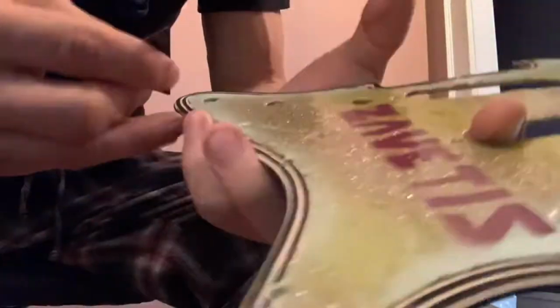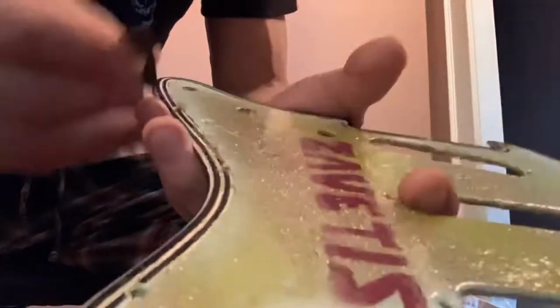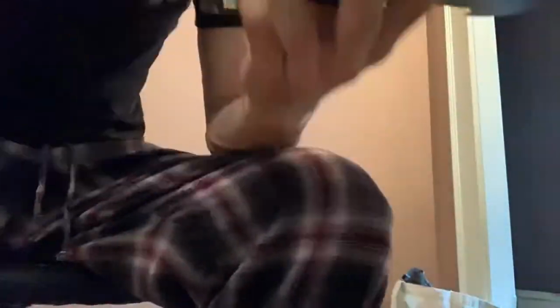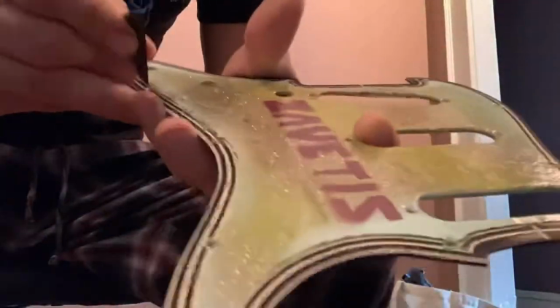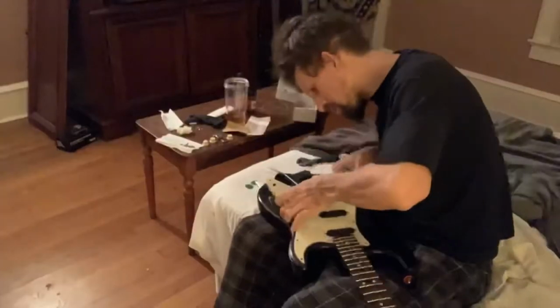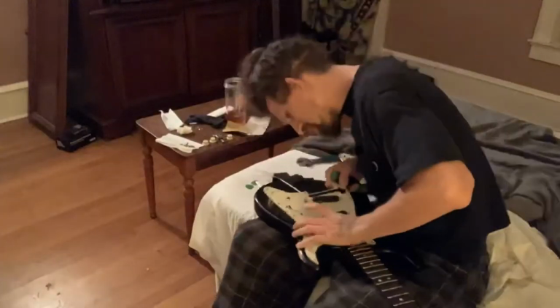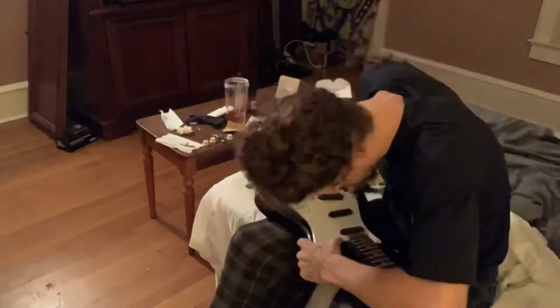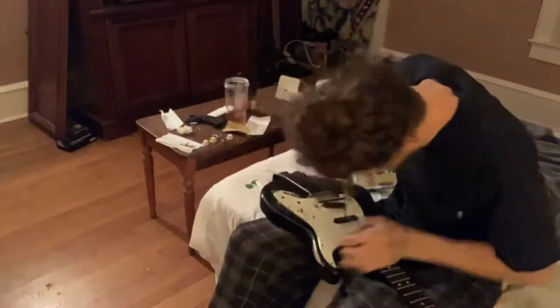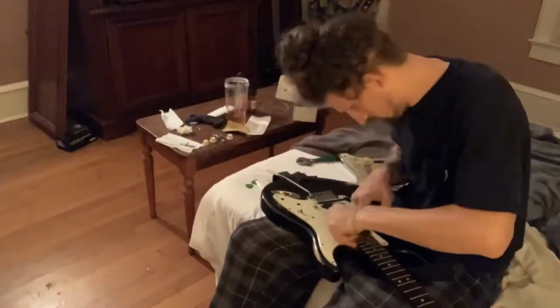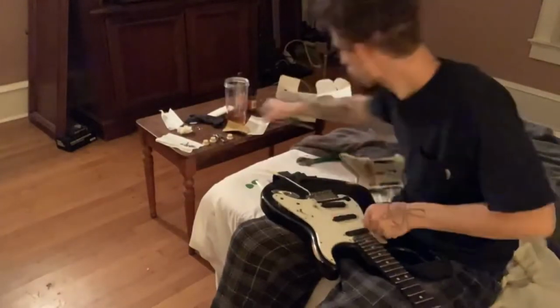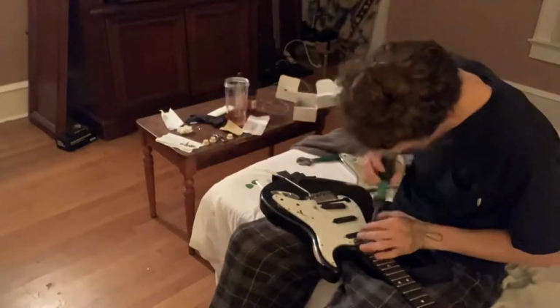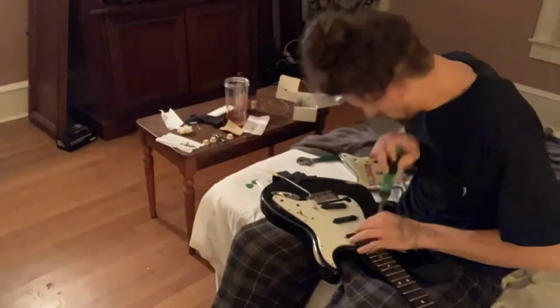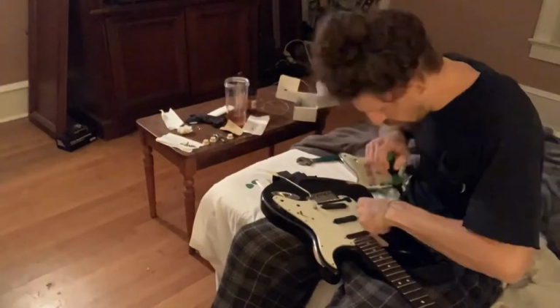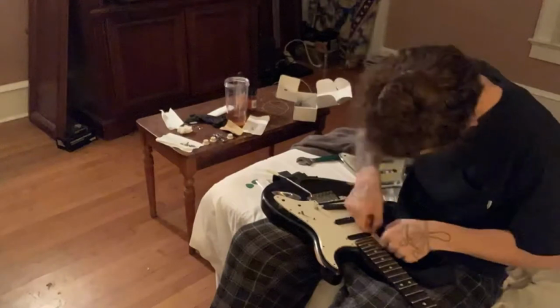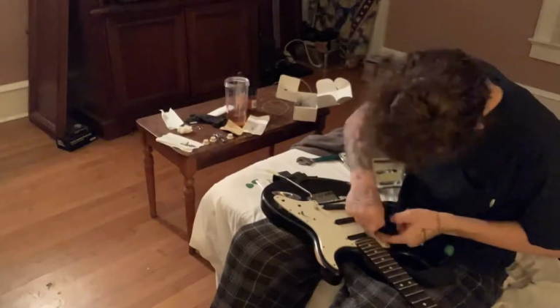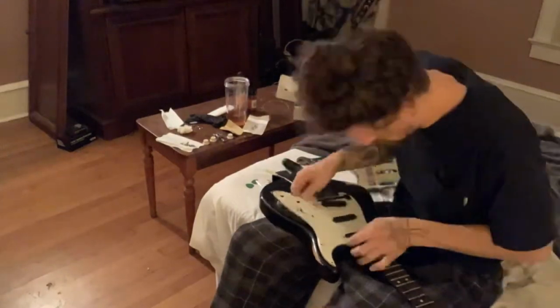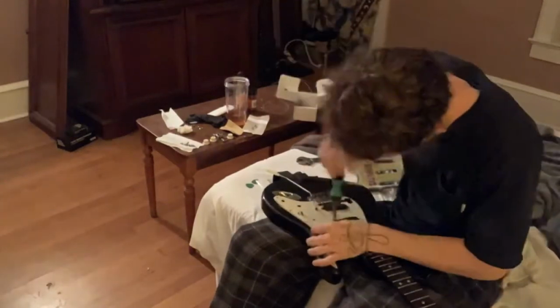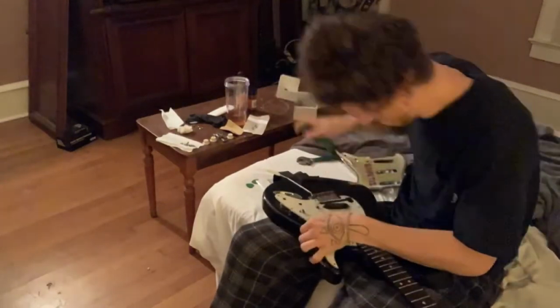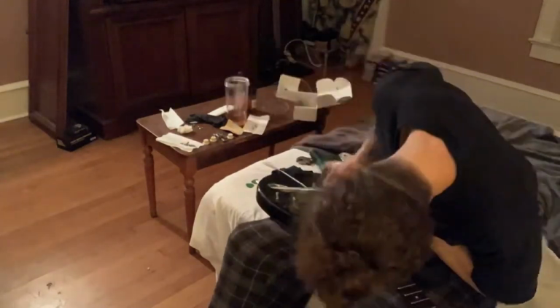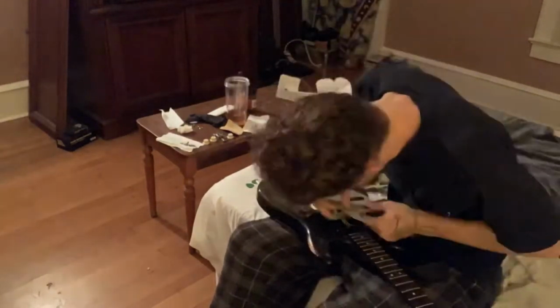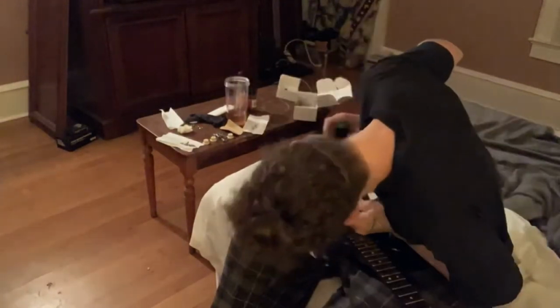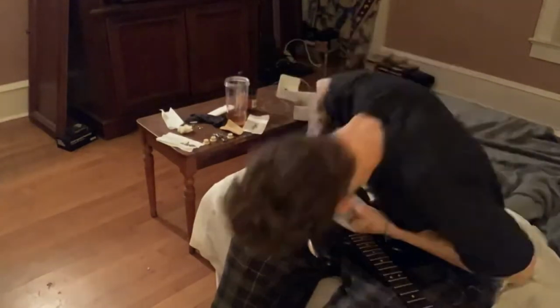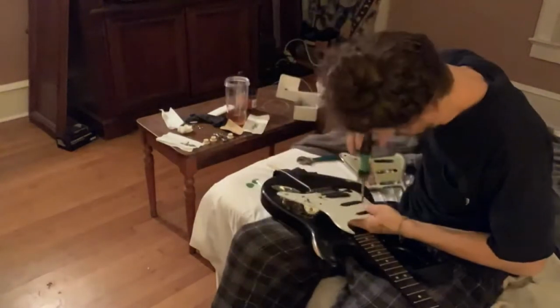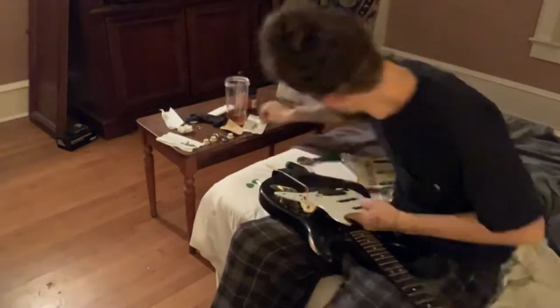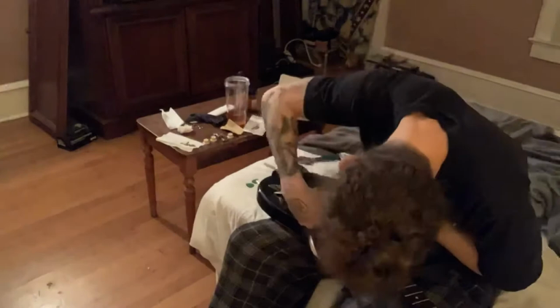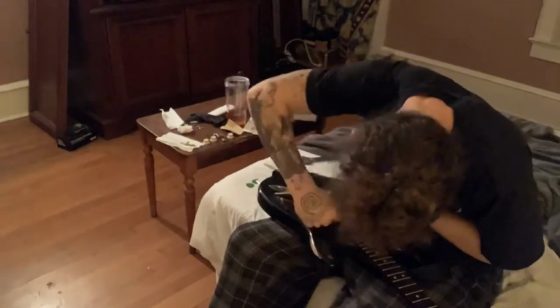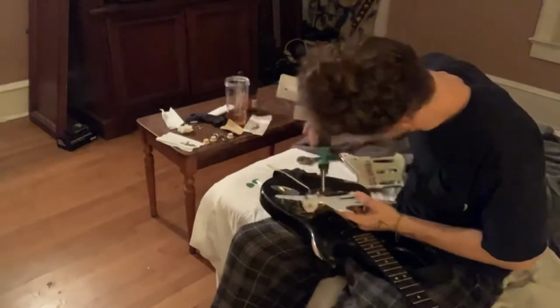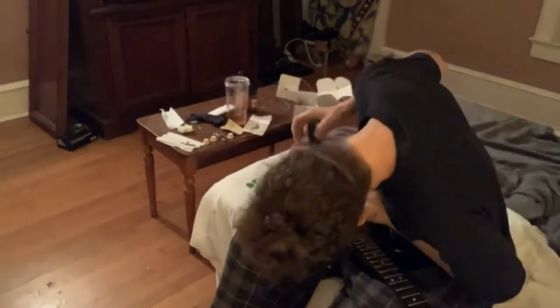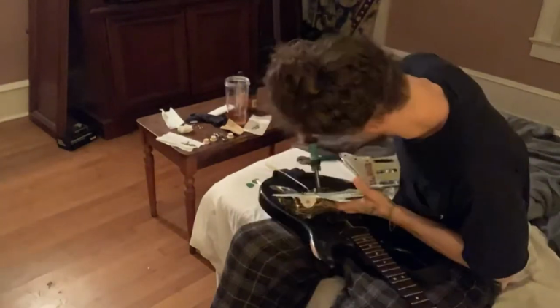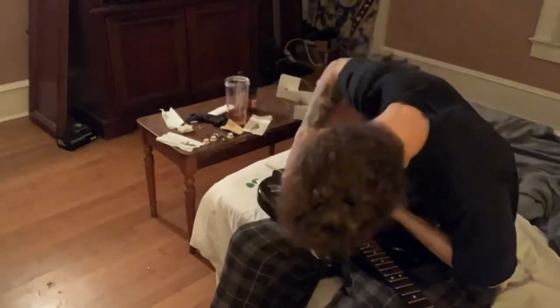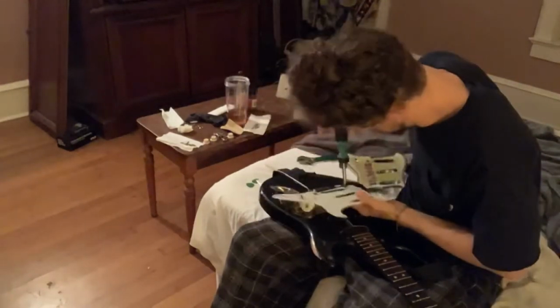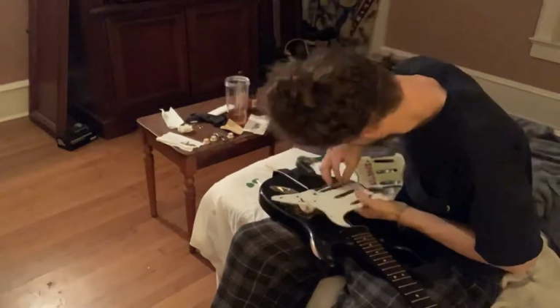Then I proceeded to remove my pickguard, which if you don't have experience doing, I don't recommend, because now my wiring has been damaged to some extent. My pickups are not really working with the tonal properties that they used to.